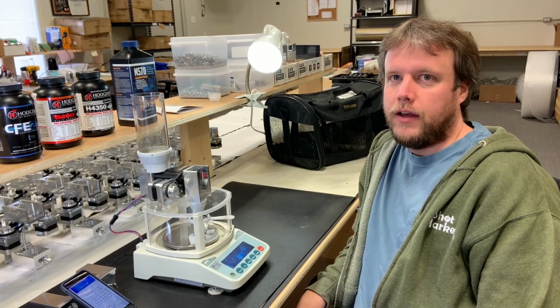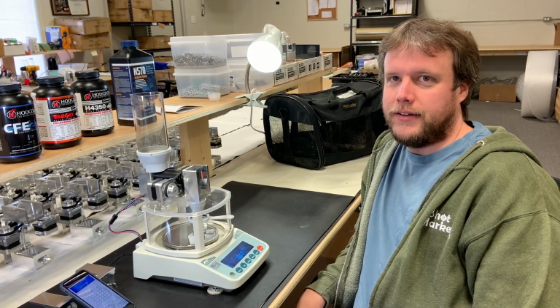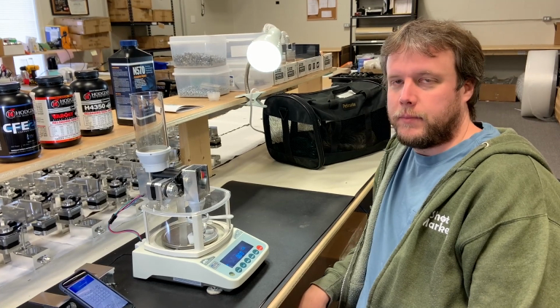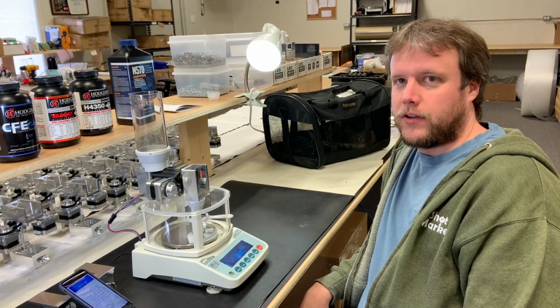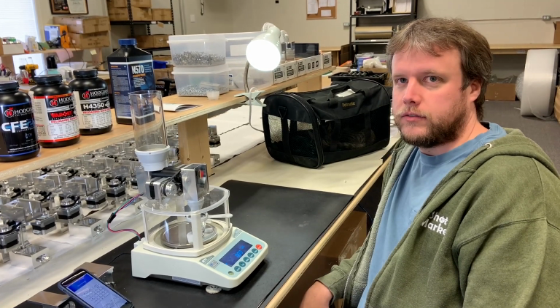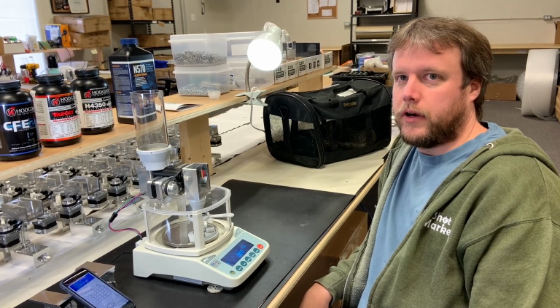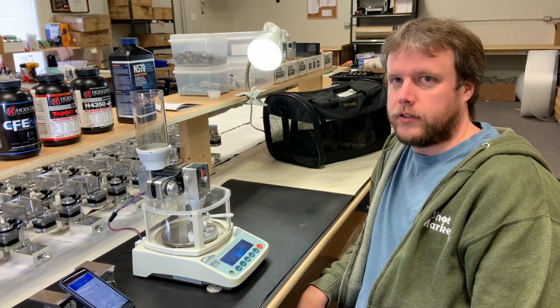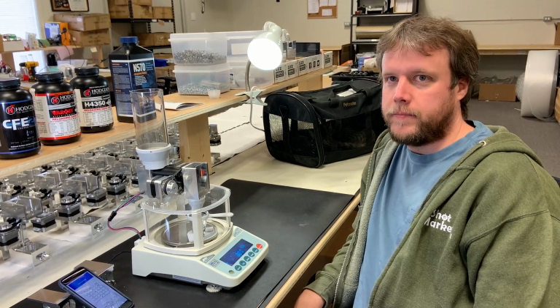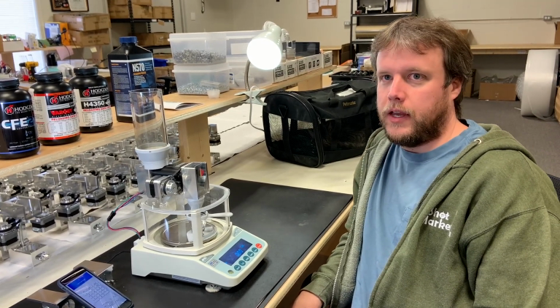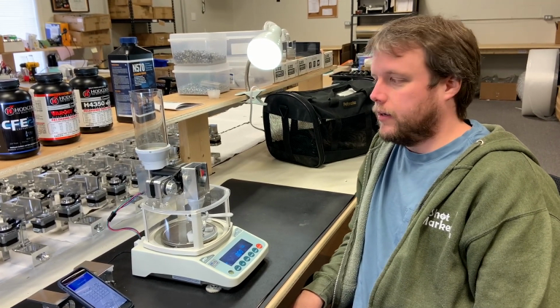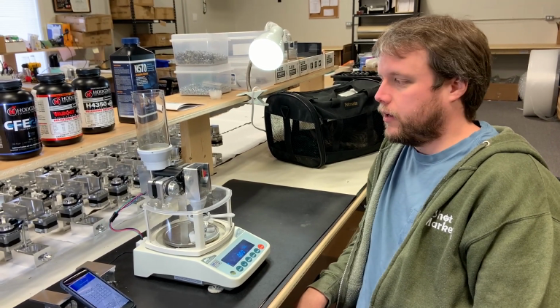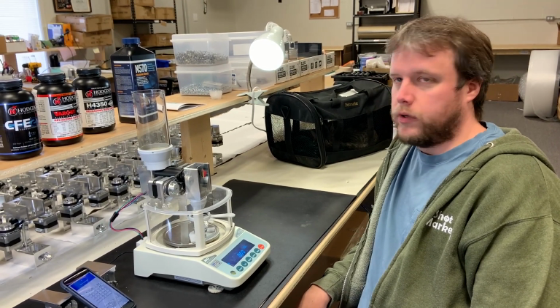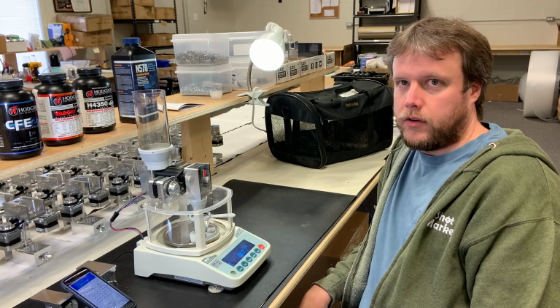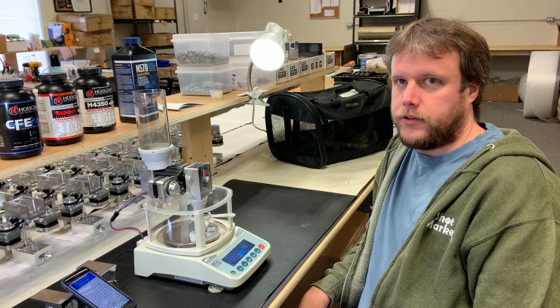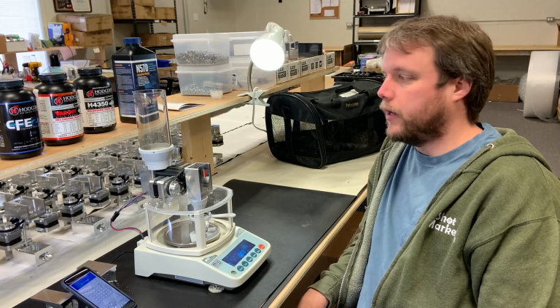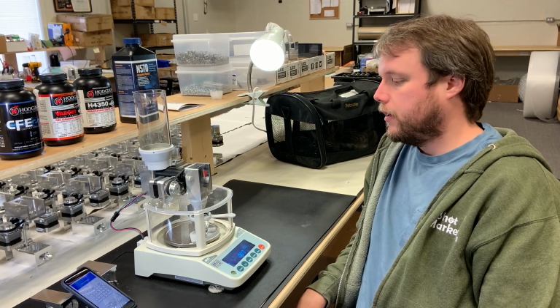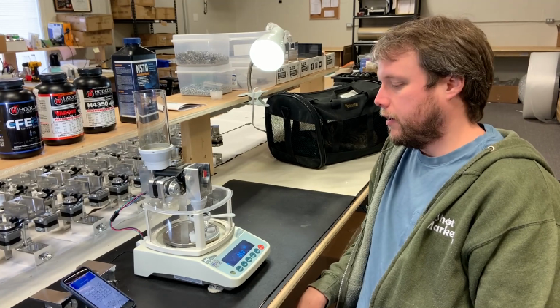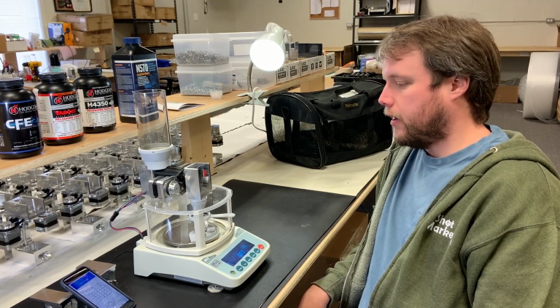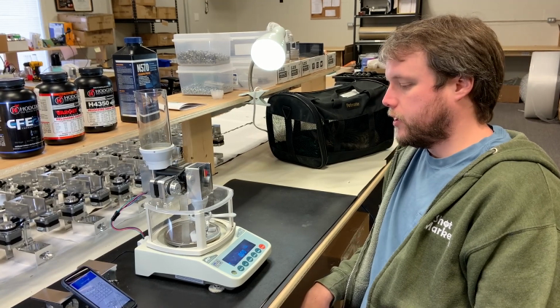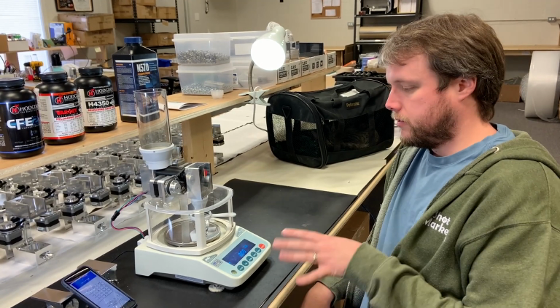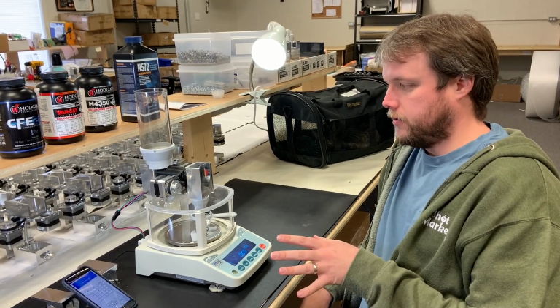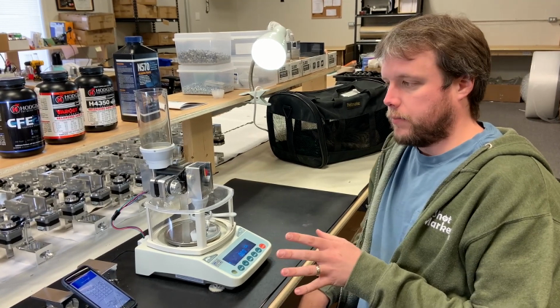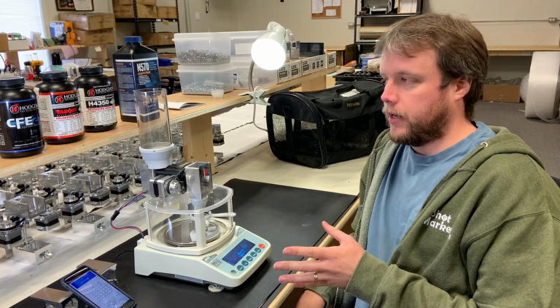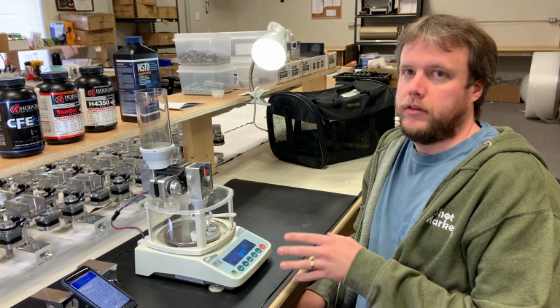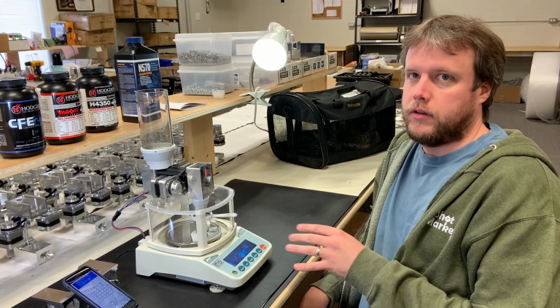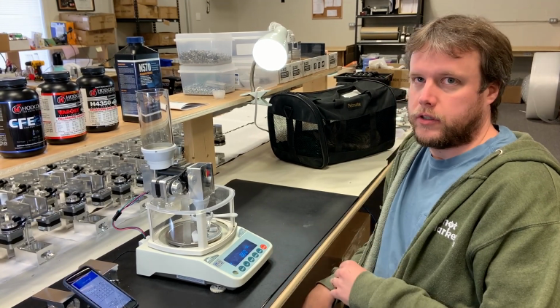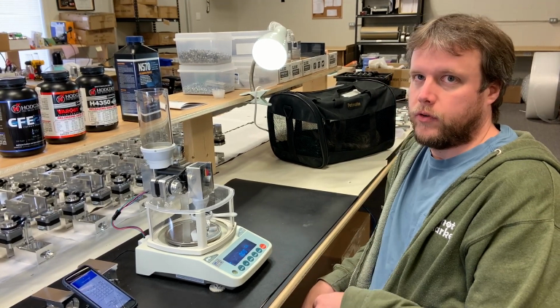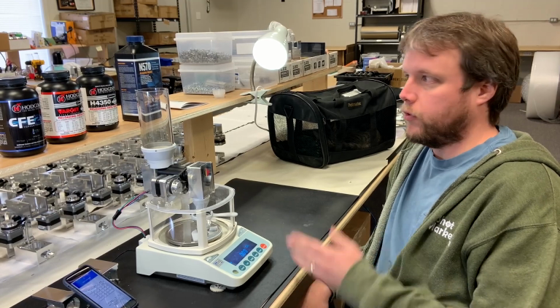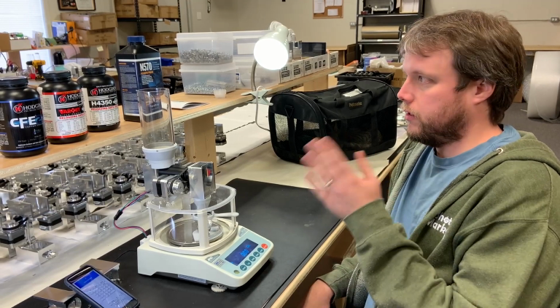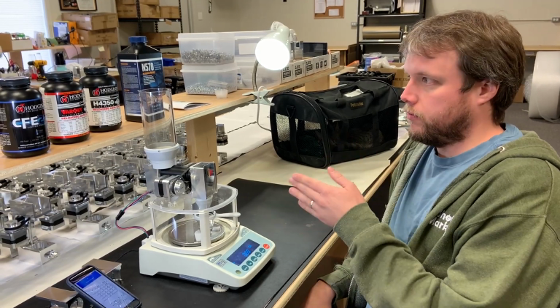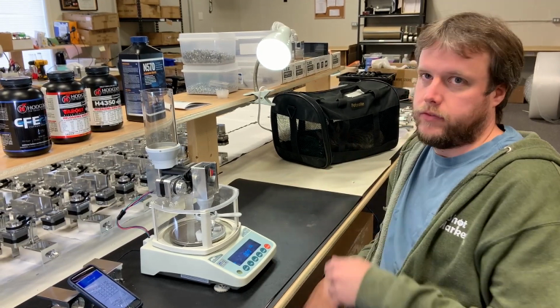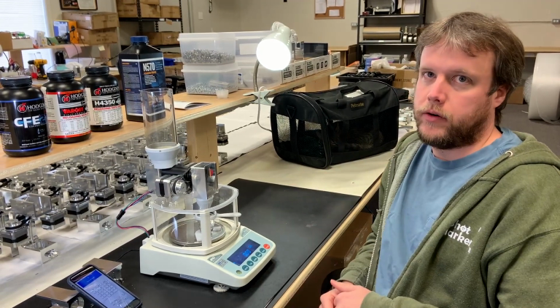Hi, I'm Adam MacDonald from Autotrickler, and I thought I would do a quick video today showing how to adjust, set up, and calibrate the Autotrickler V4 for a range of different powders.